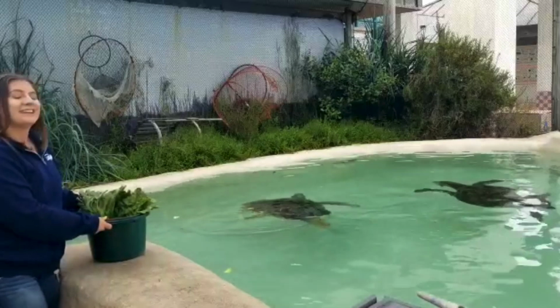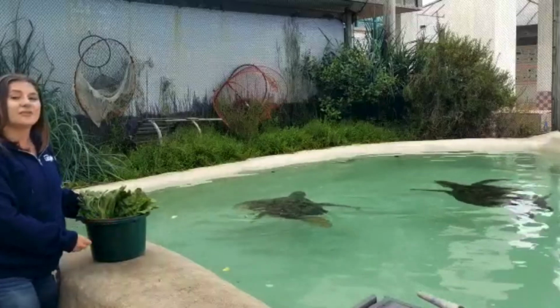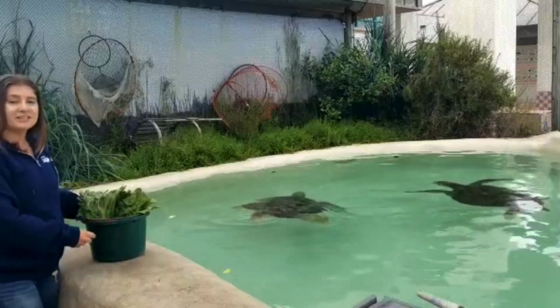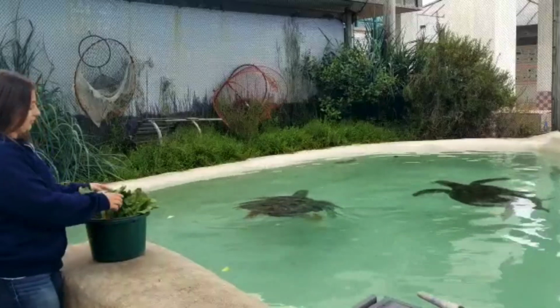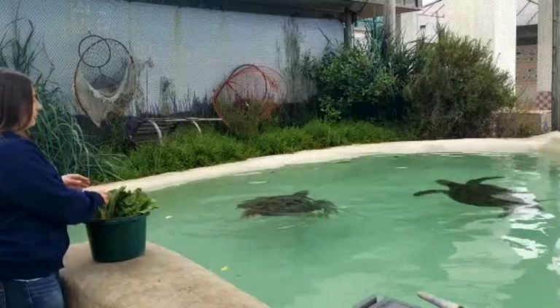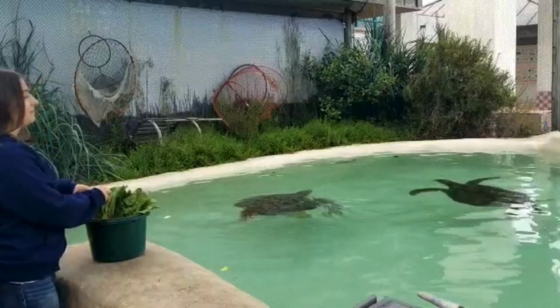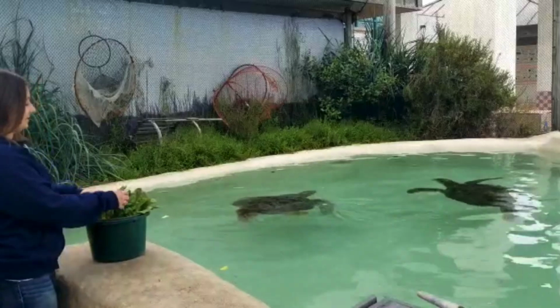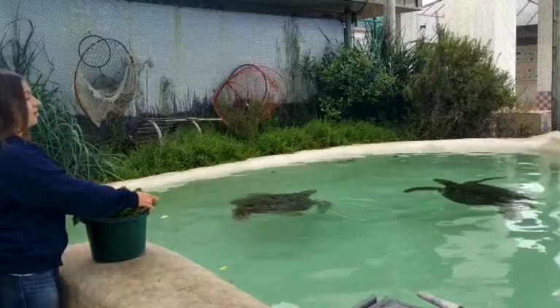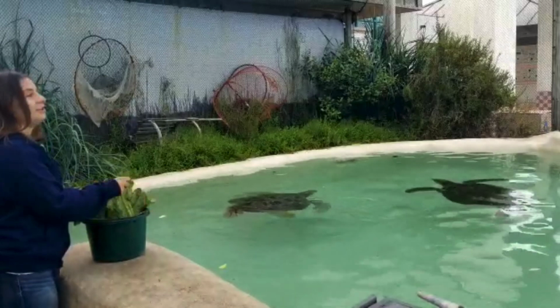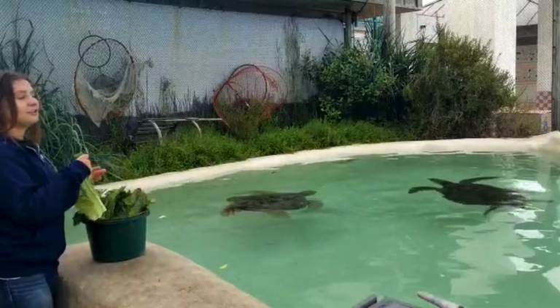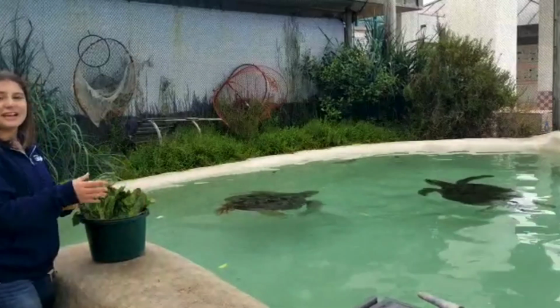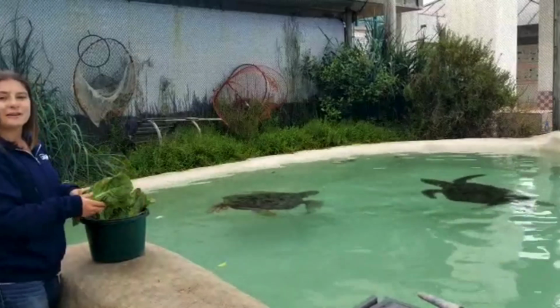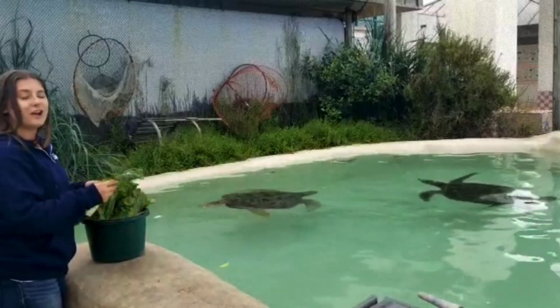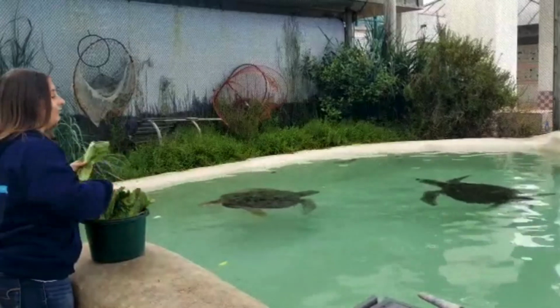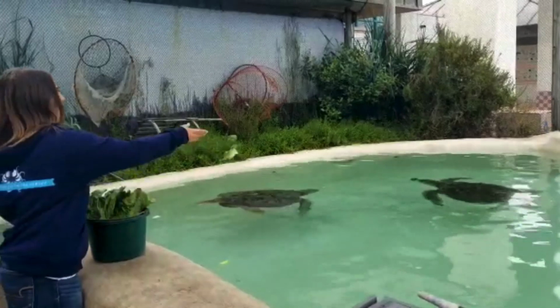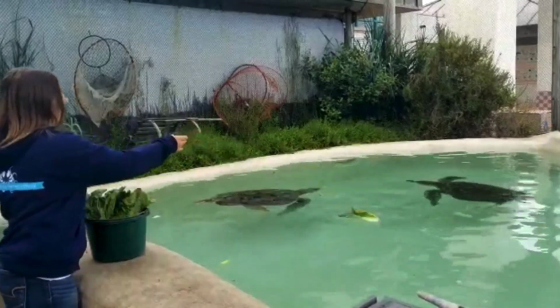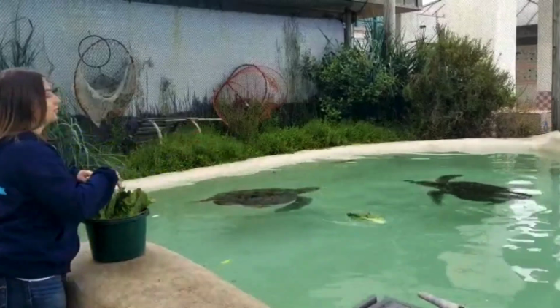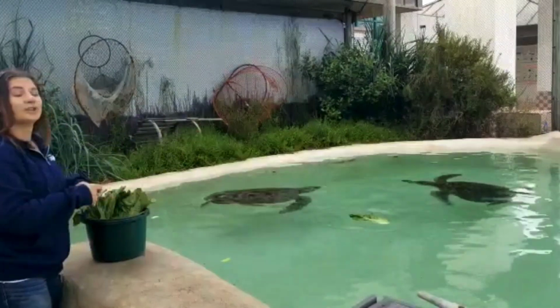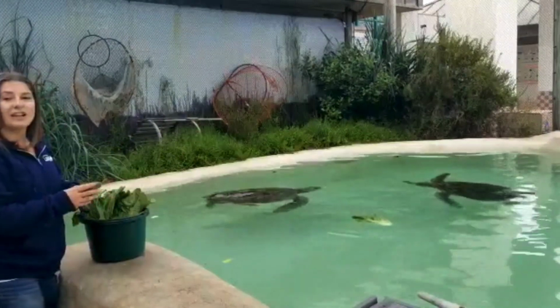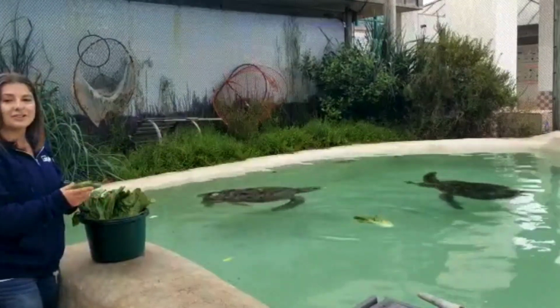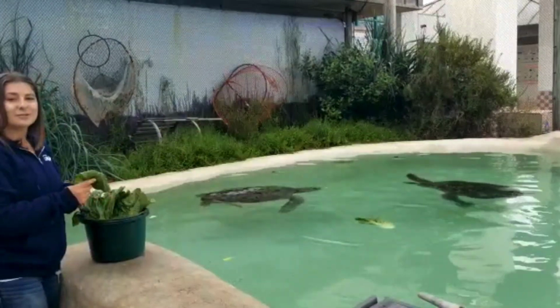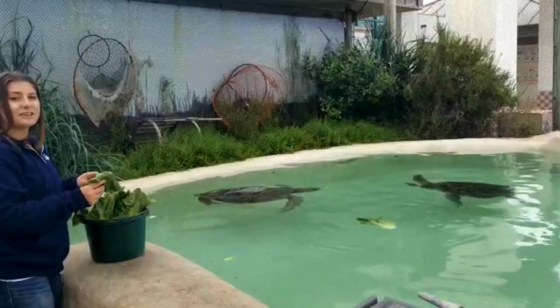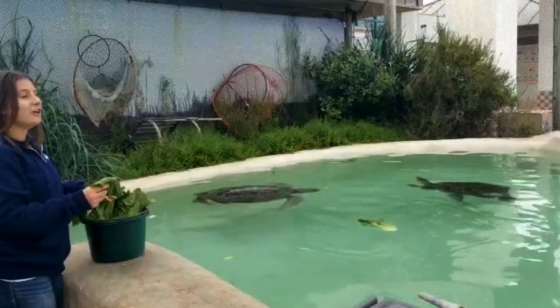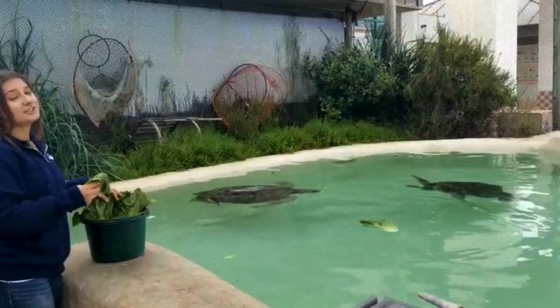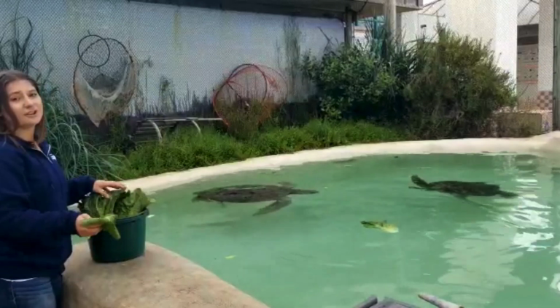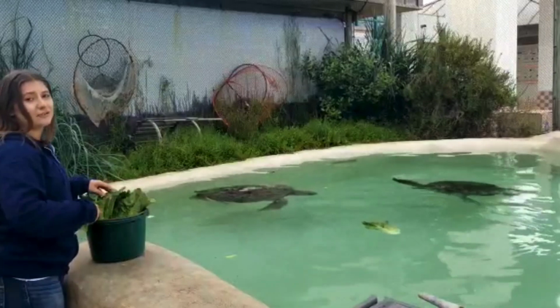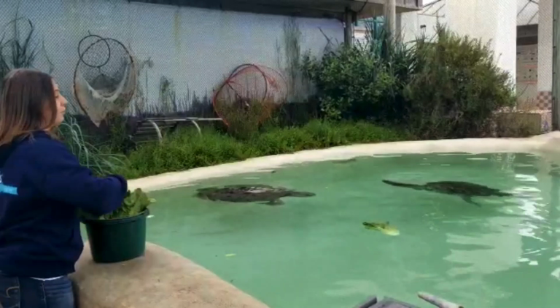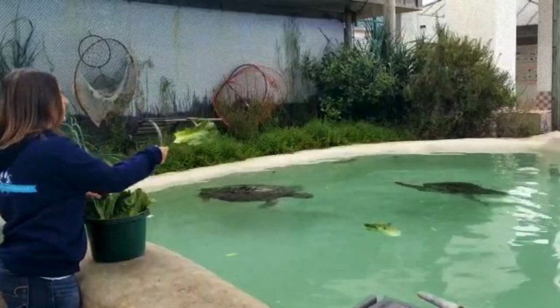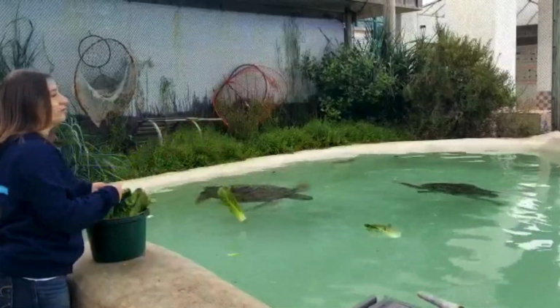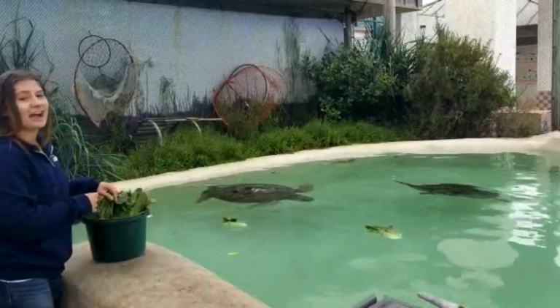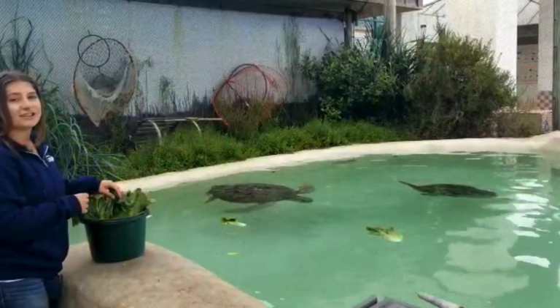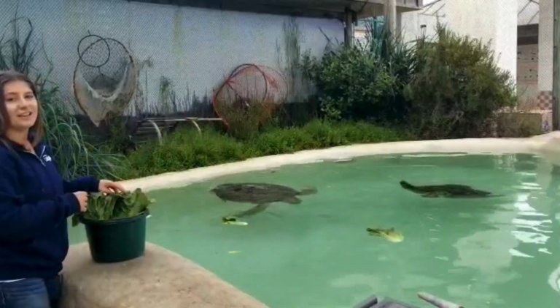If you've been to us before, you've been able to see our large statue out front of a green sea turtle, which actually represents the largest sea turtle ever recorded, being over five feet in length.